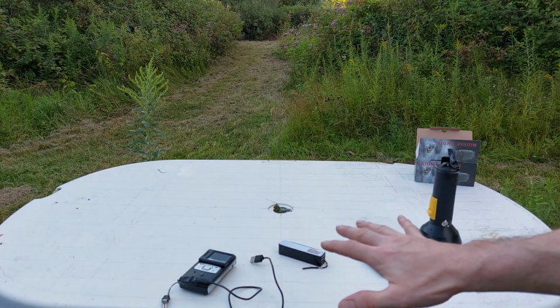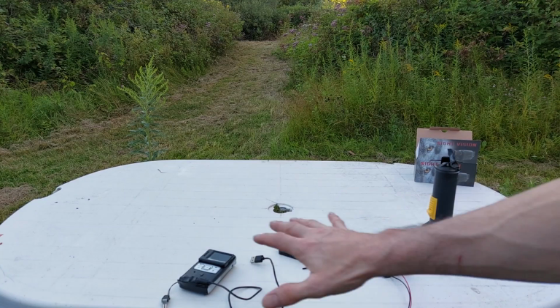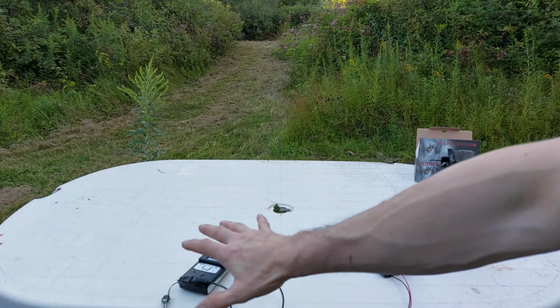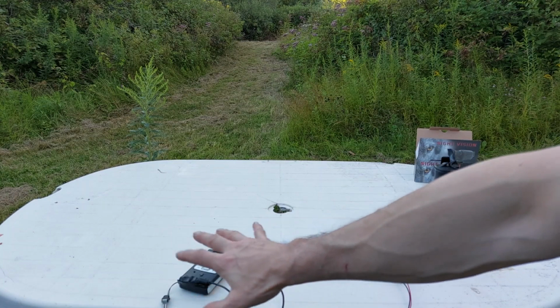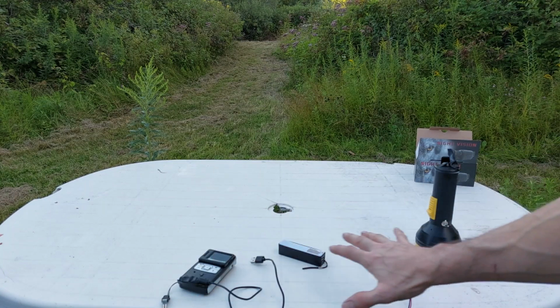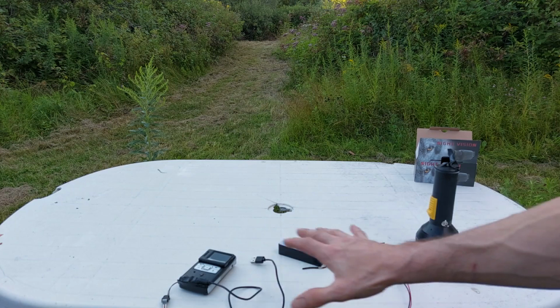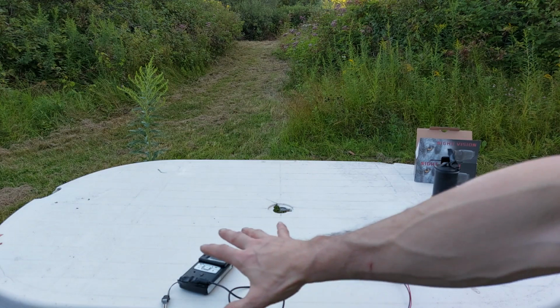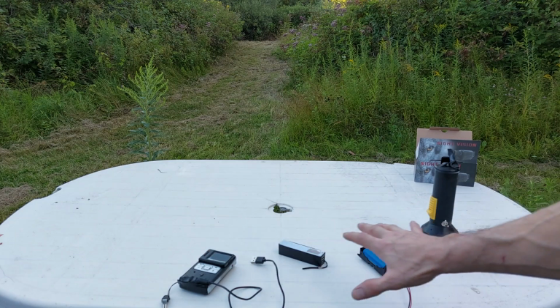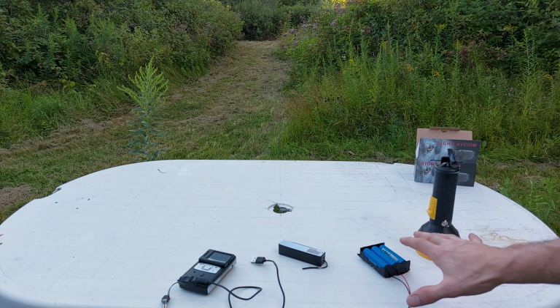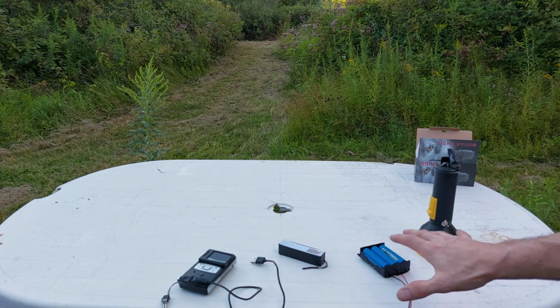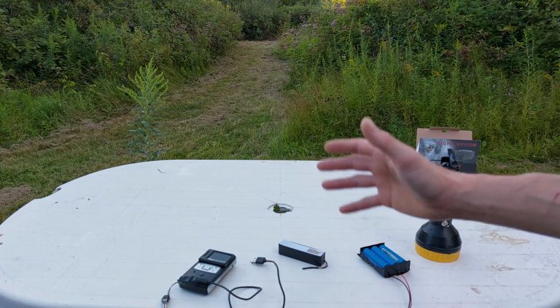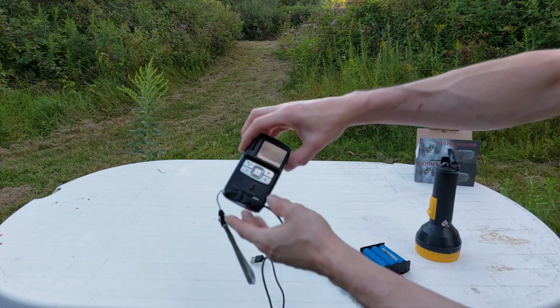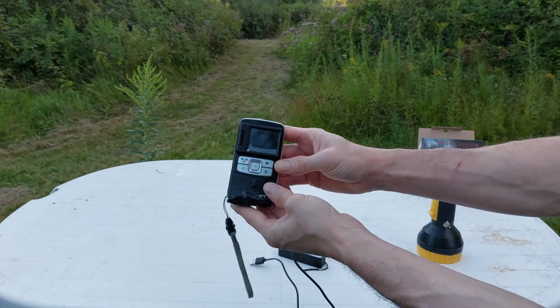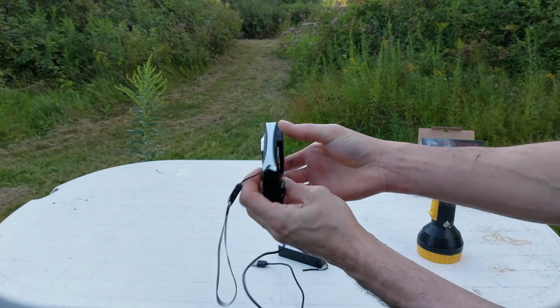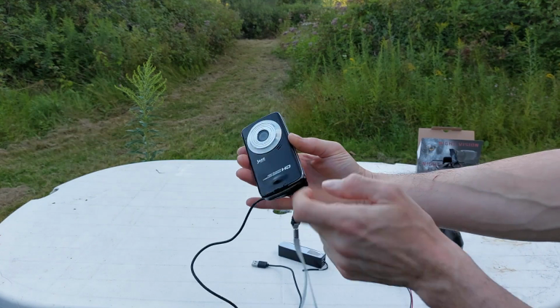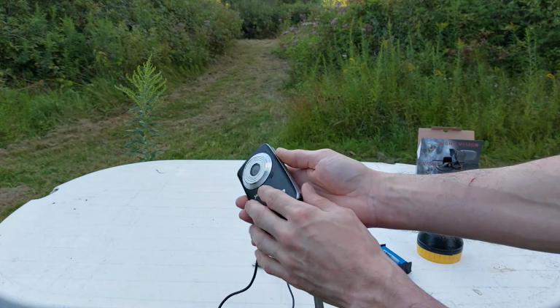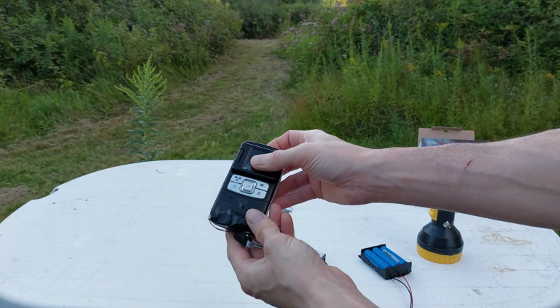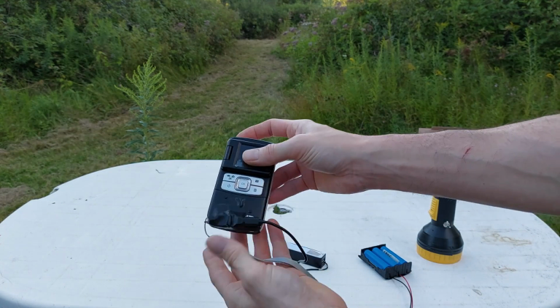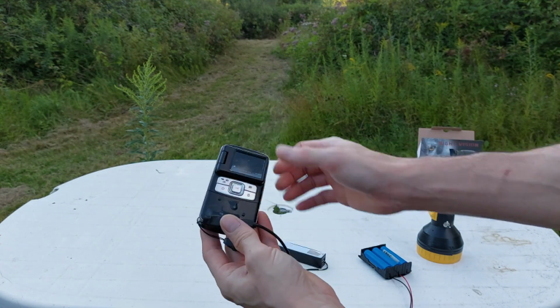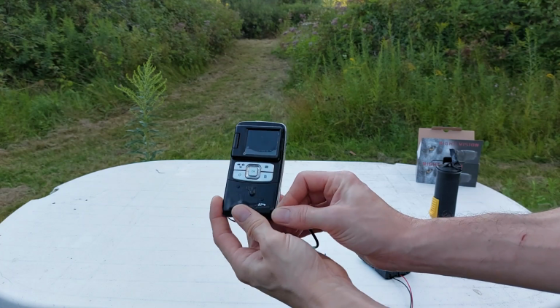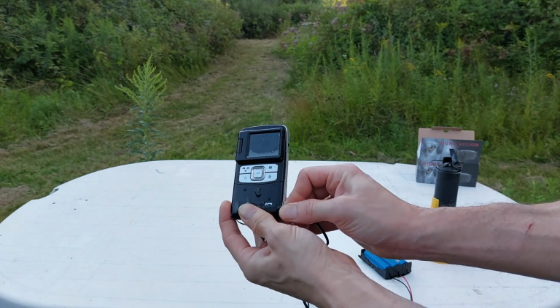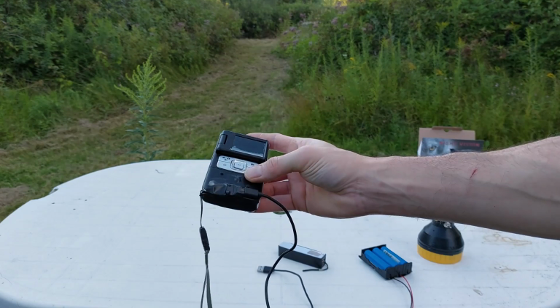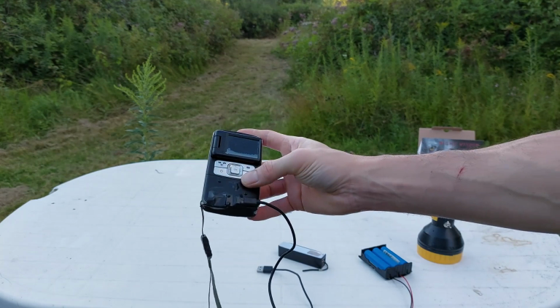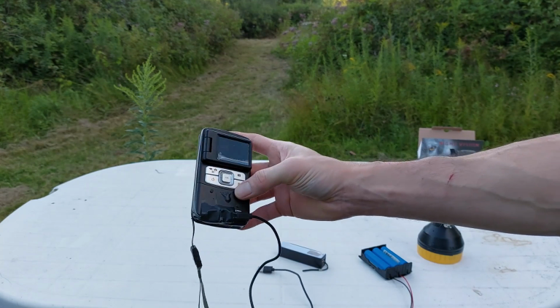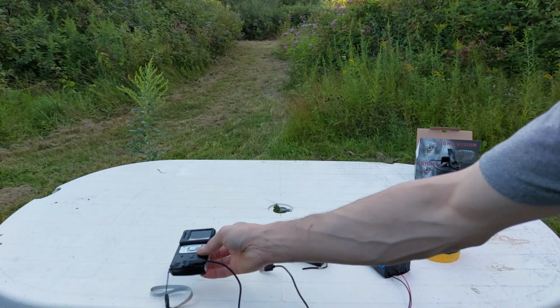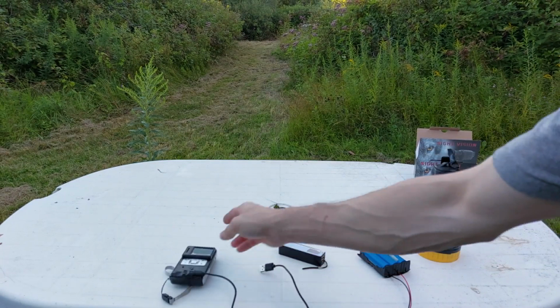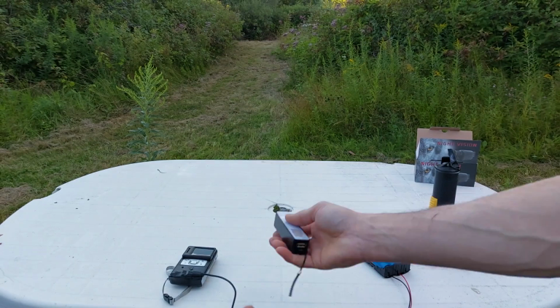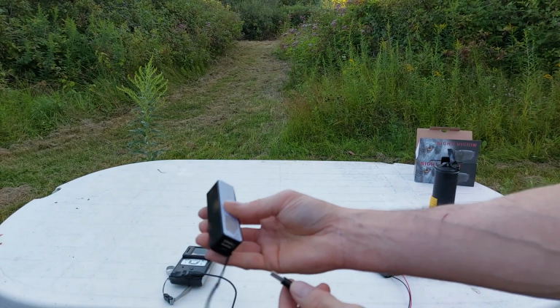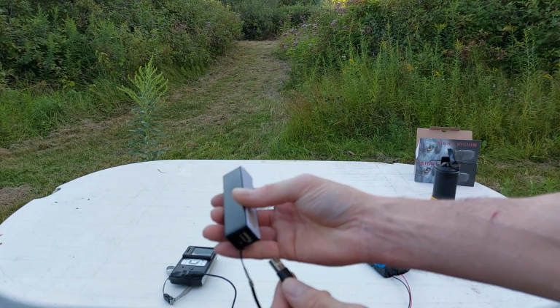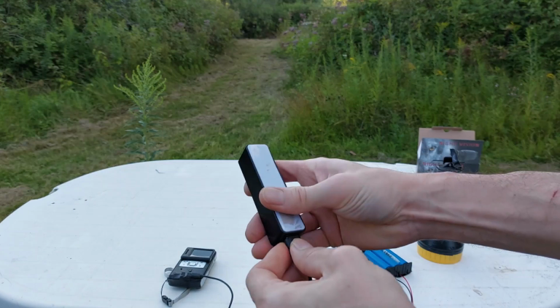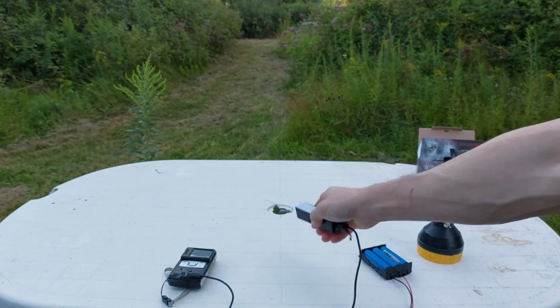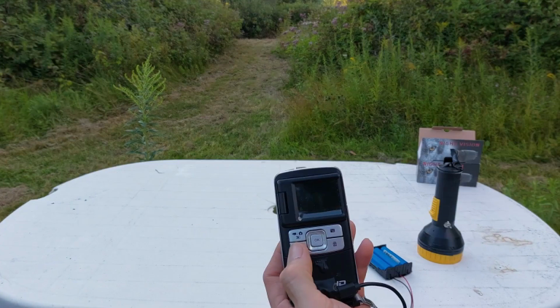We have our completed night vision infrared homemade camera. I converted this camera from AAA batteries to USB — didn't have any batteries, and it makes it easier. So we can plug that into a power bank.